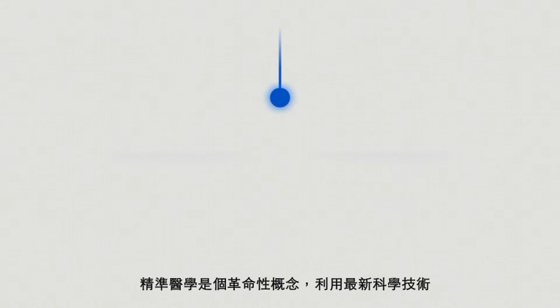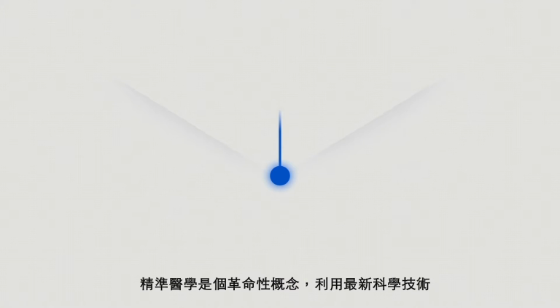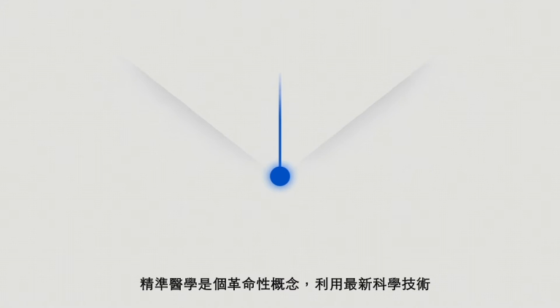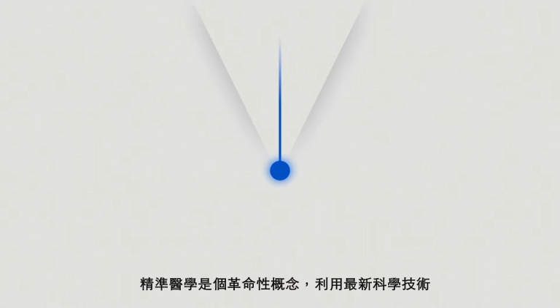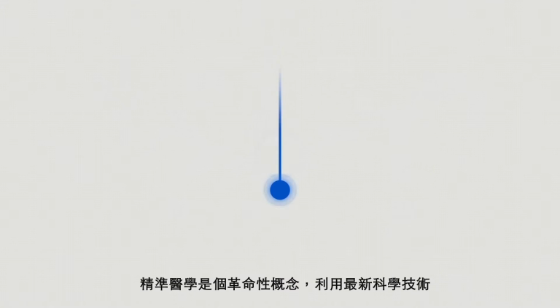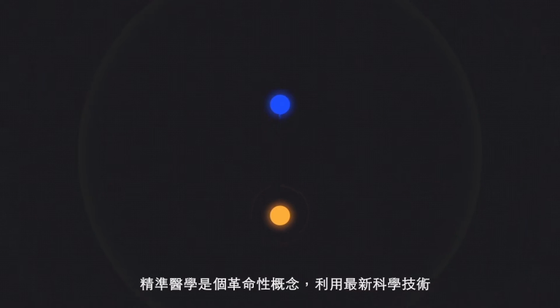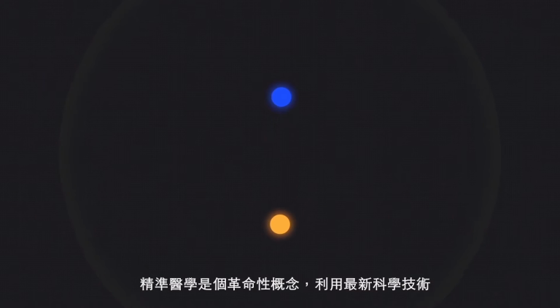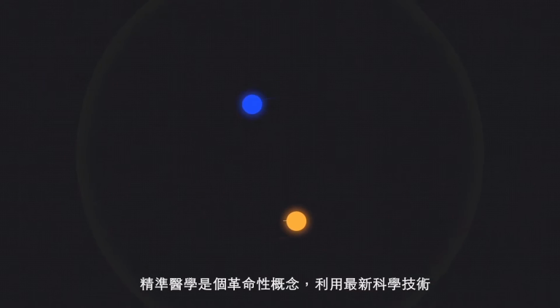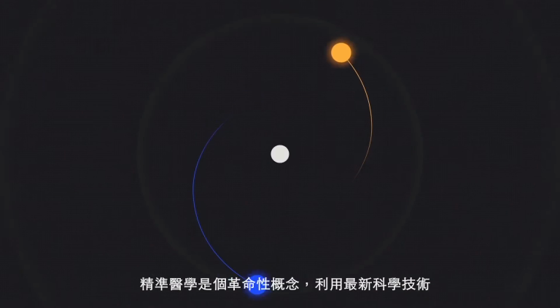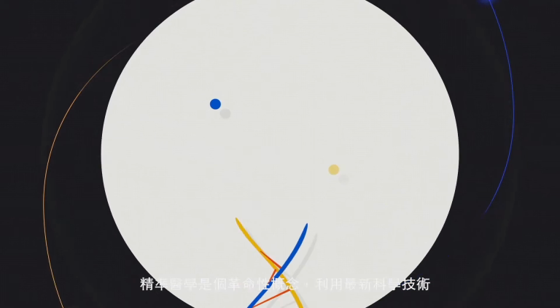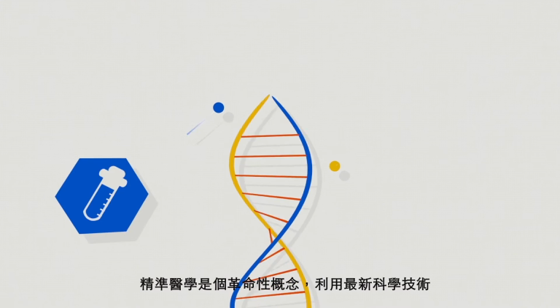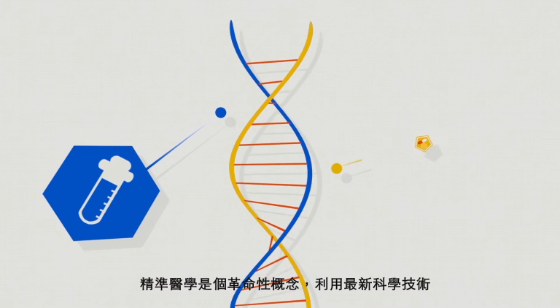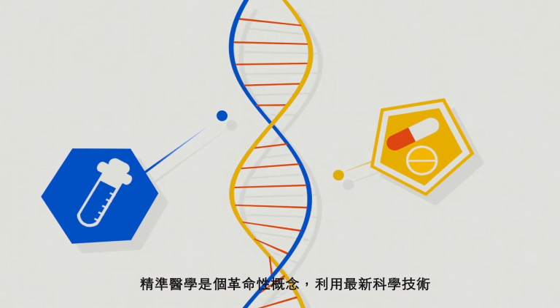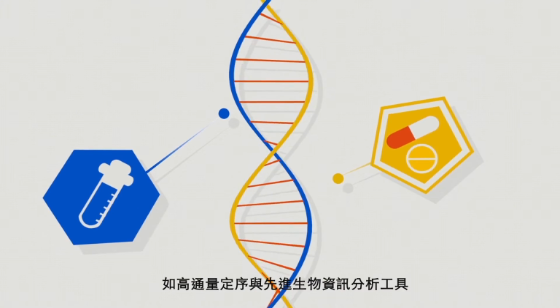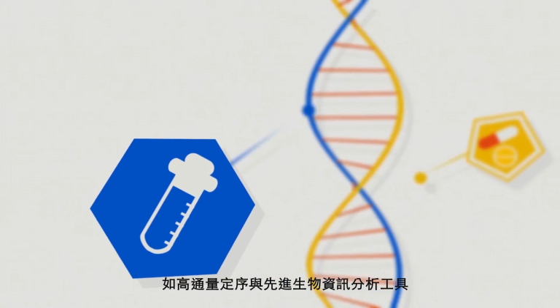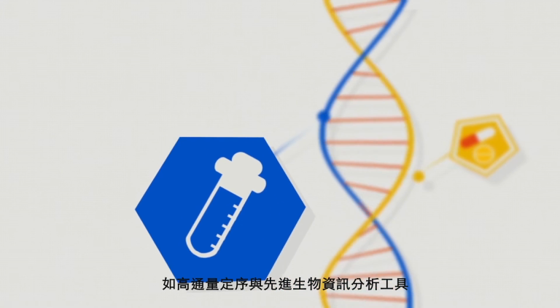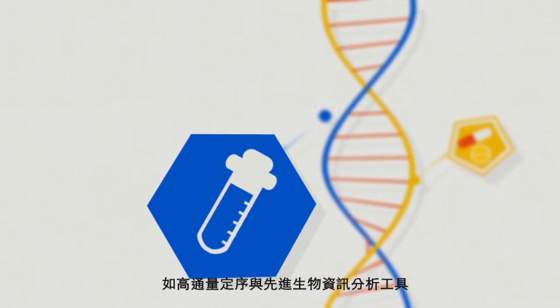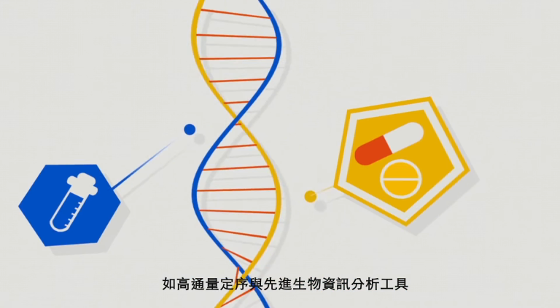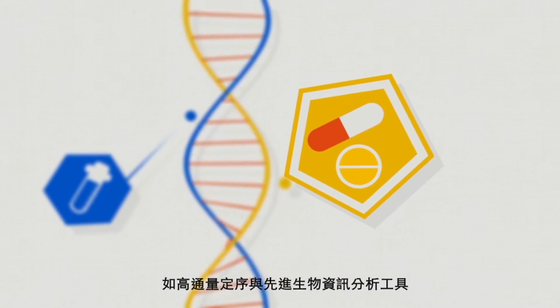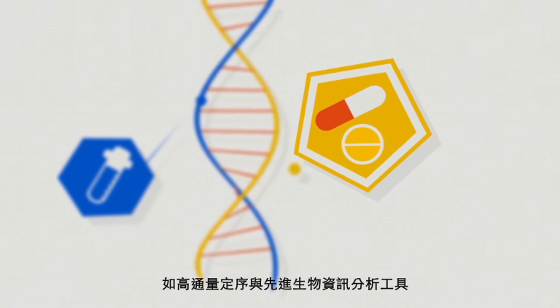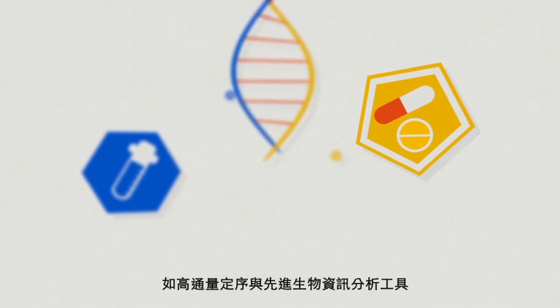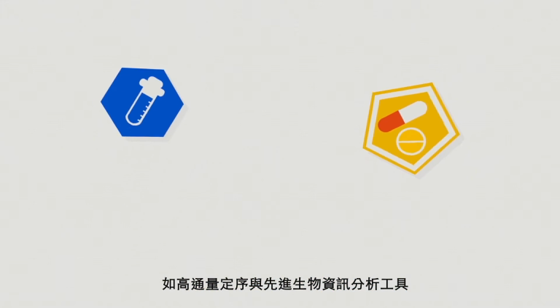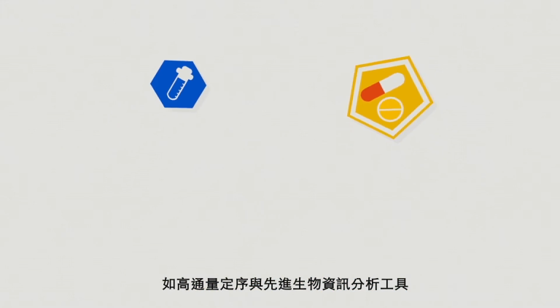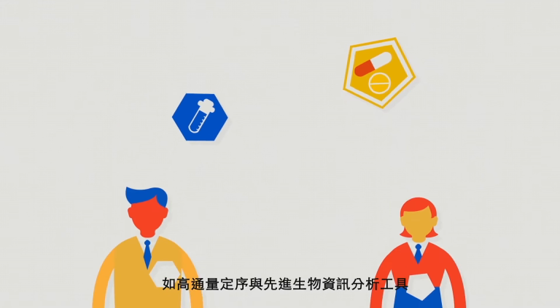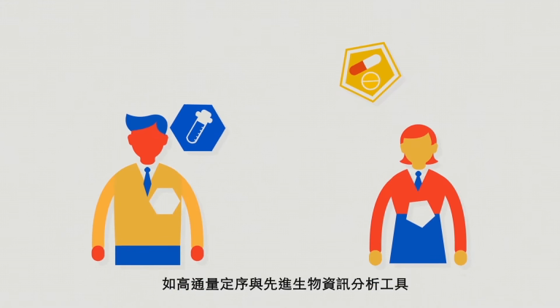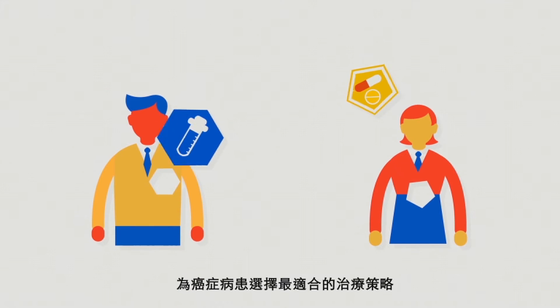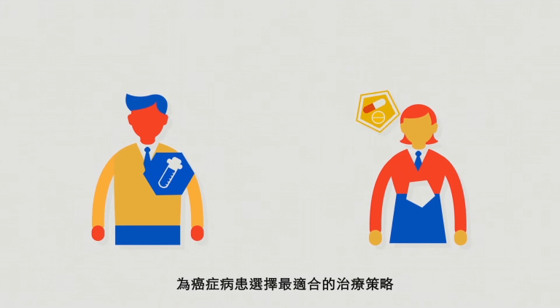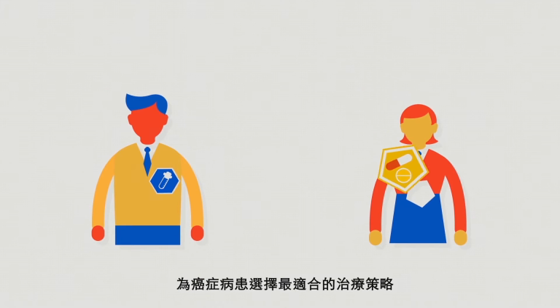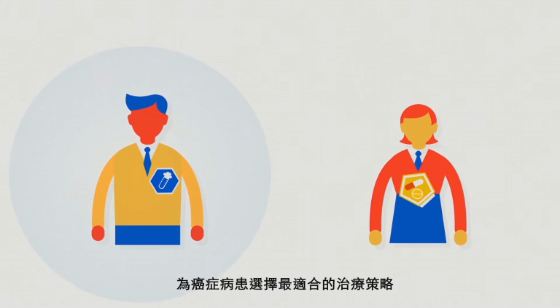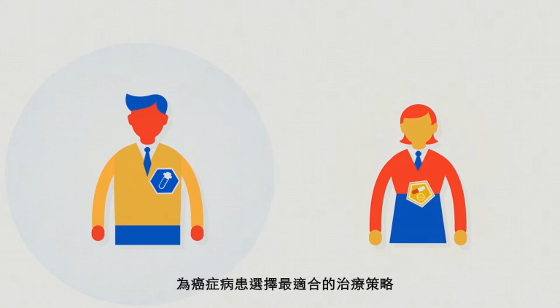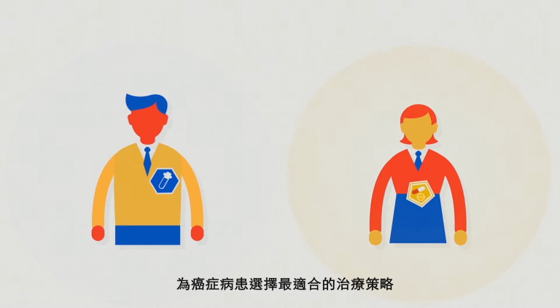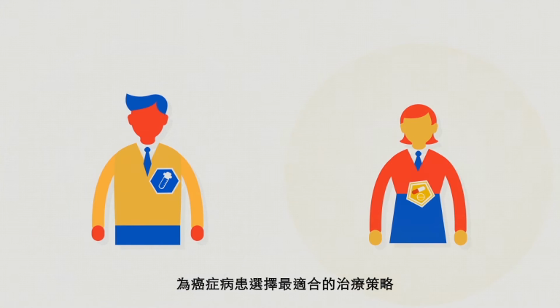Precision medicine is a revolutionary change utilizing cutting-edge technologies that integrate high-throughput sequencing and advanced bioinformatics tools to match the right drugs to the right patients.